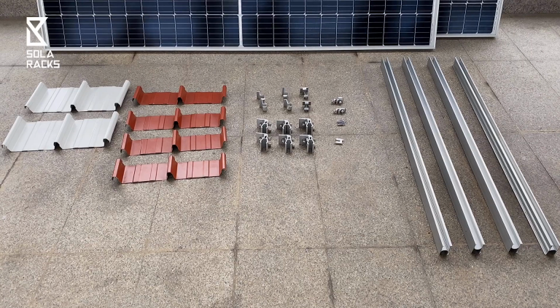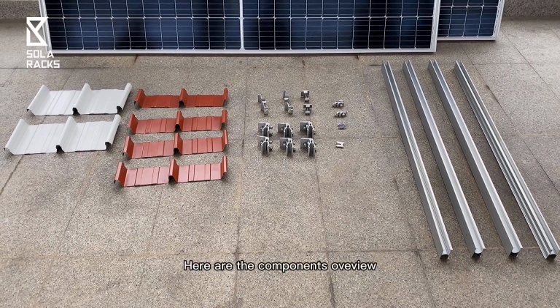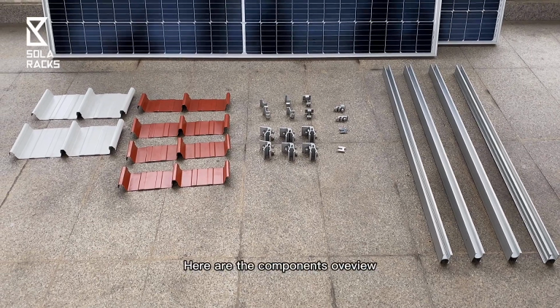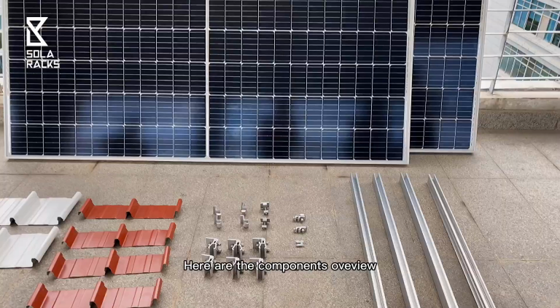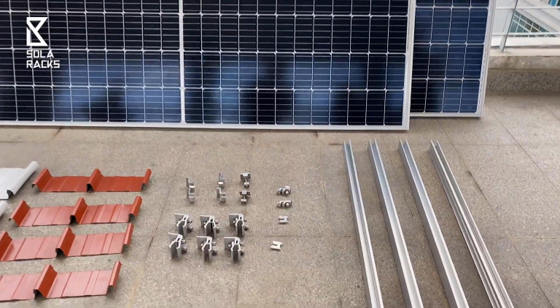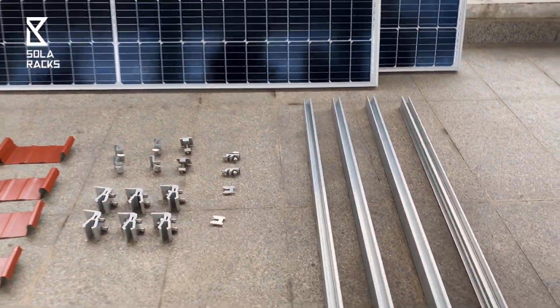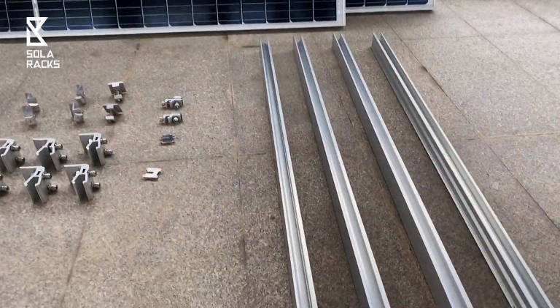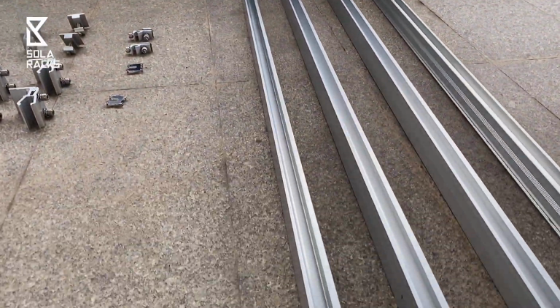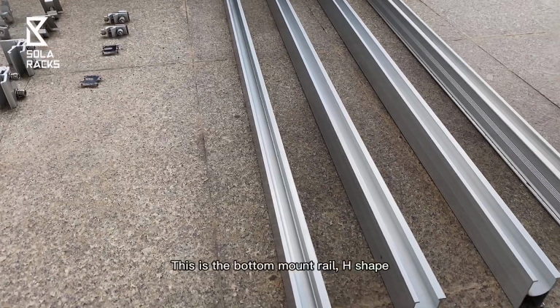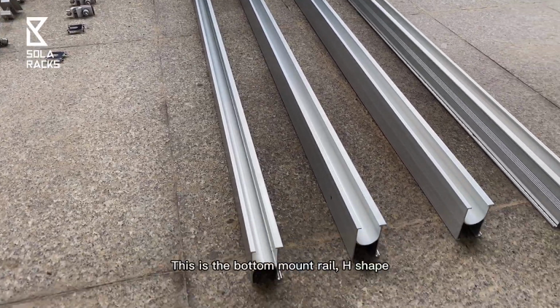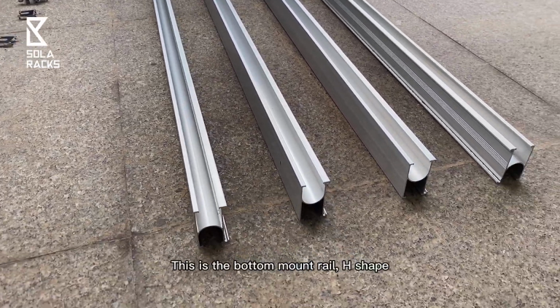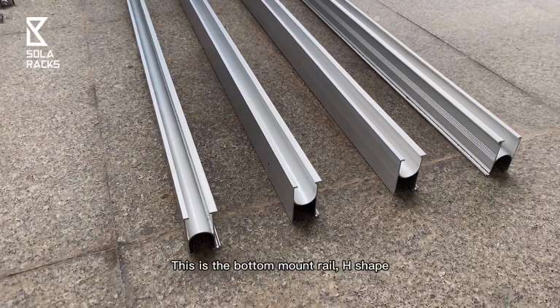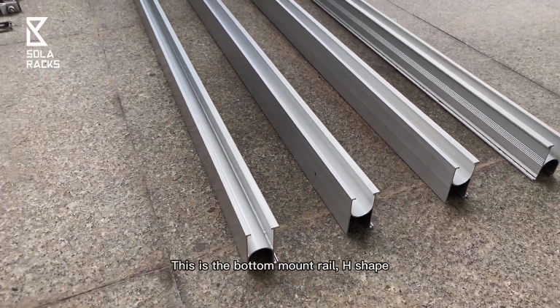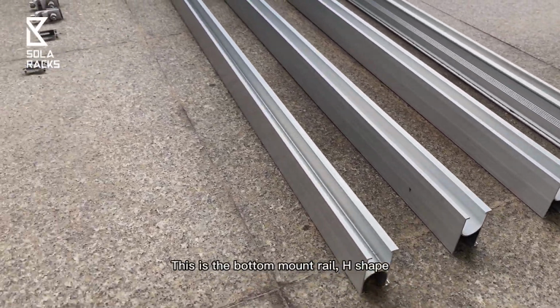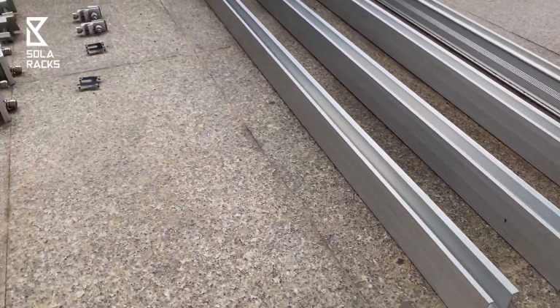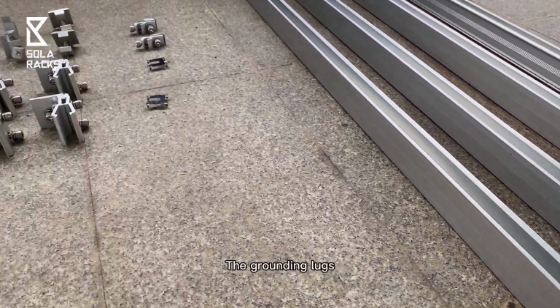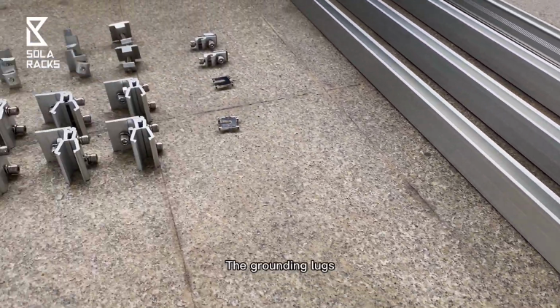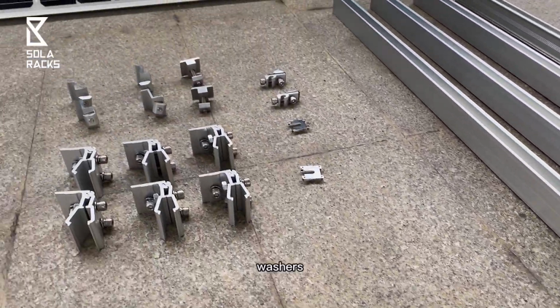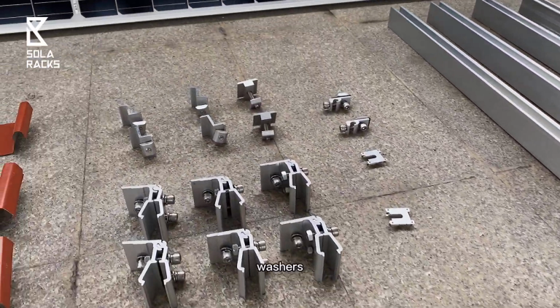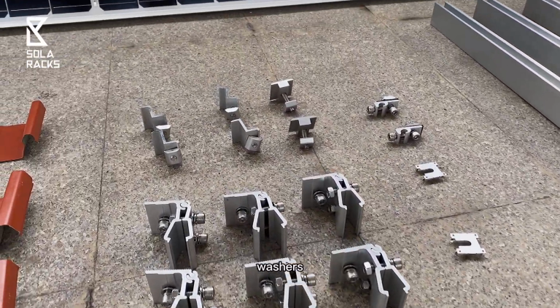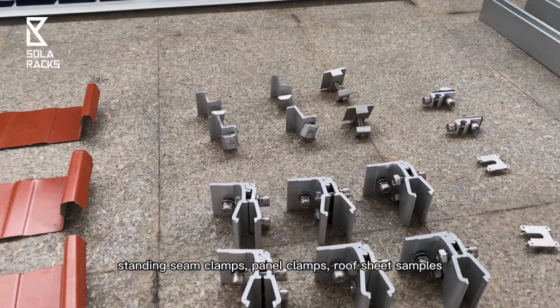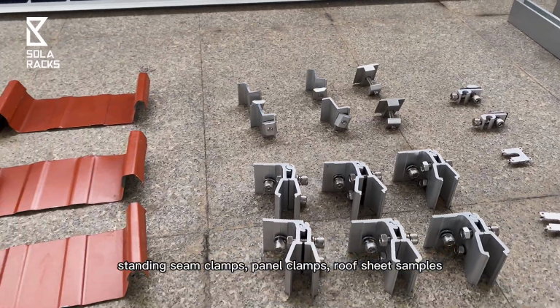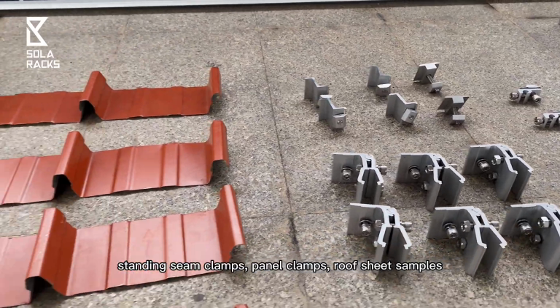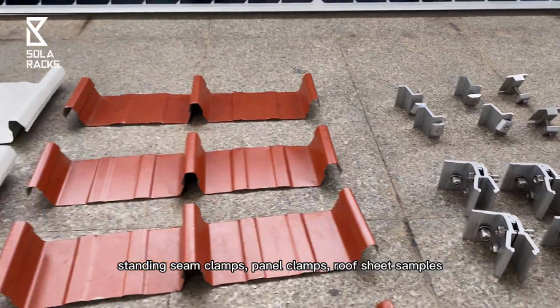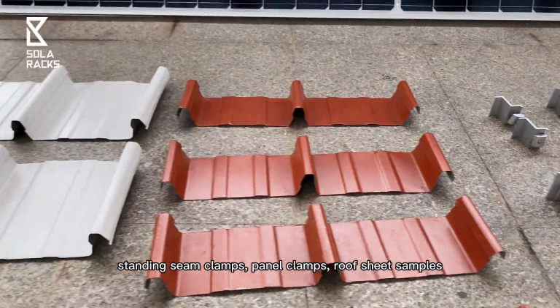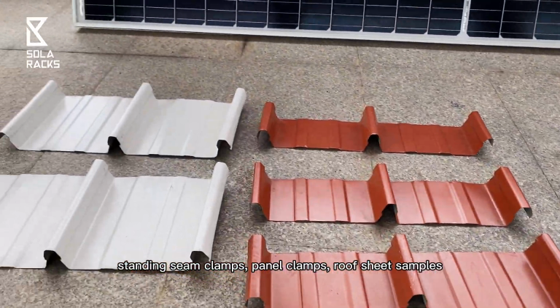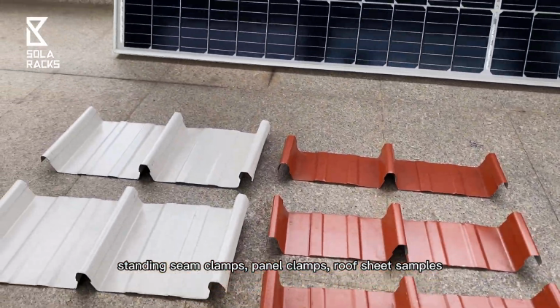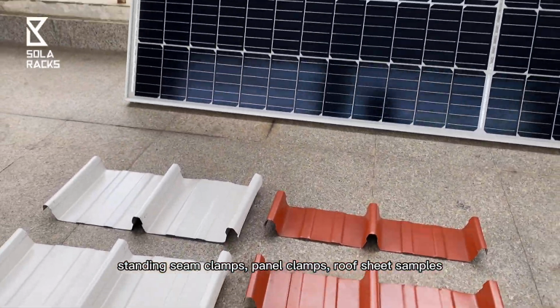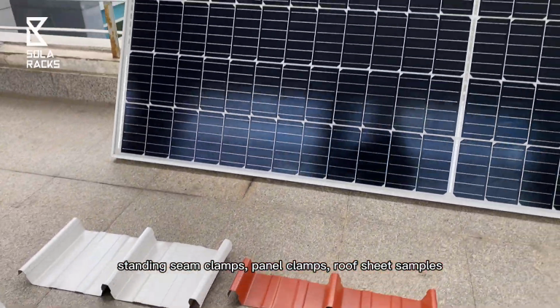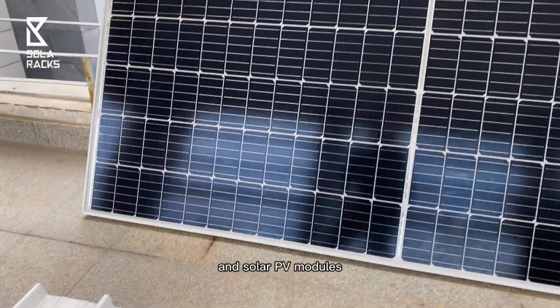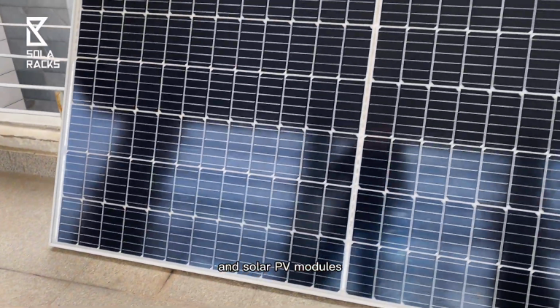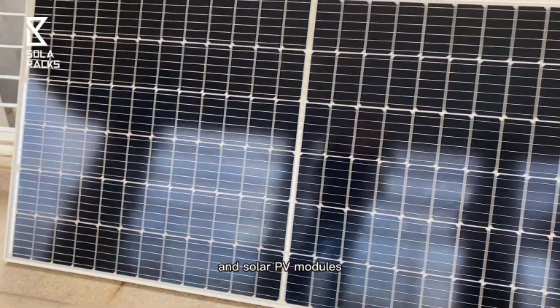Here are the components overview. This is the bottom mount rail, H-shape, the grounding lugs, washers, standing seam clamp, panel clamps, roof sheet samples, and solar PV modules.